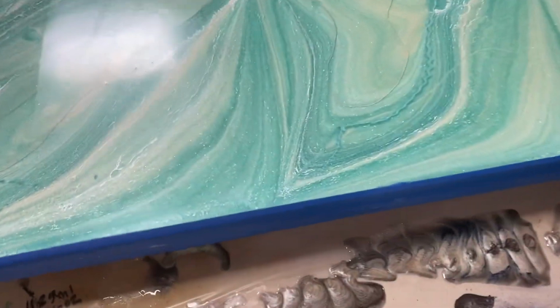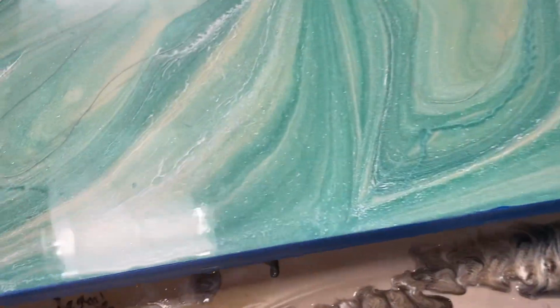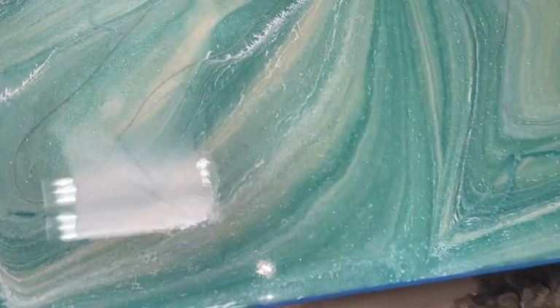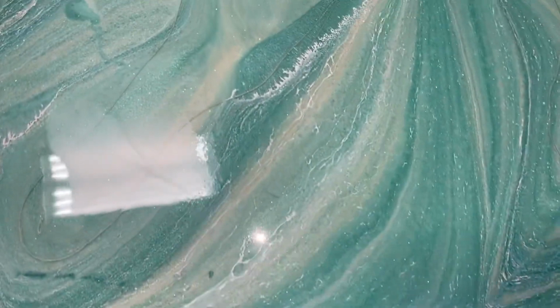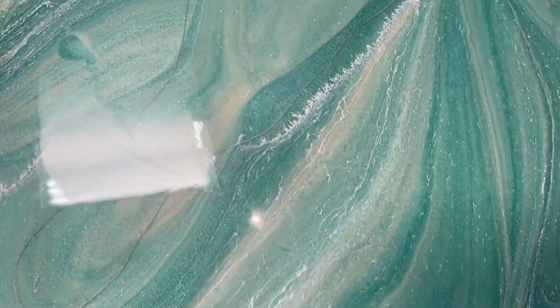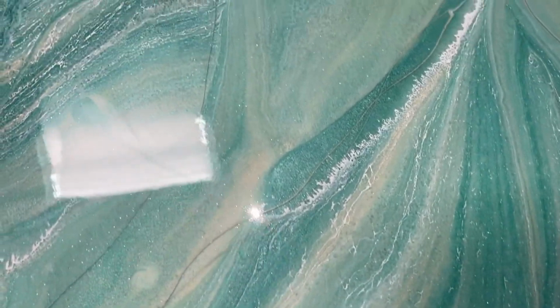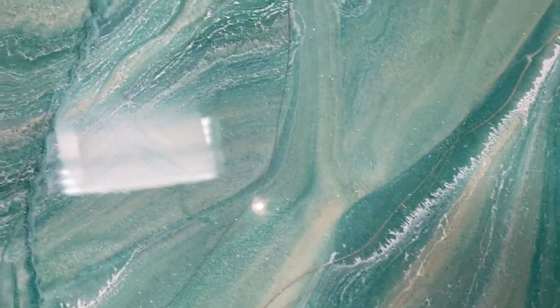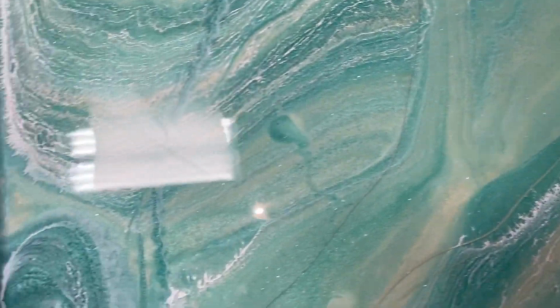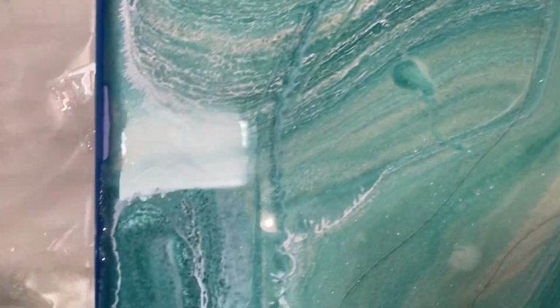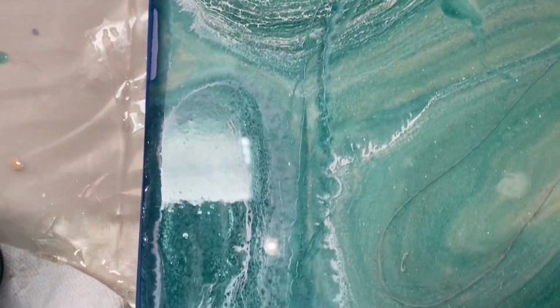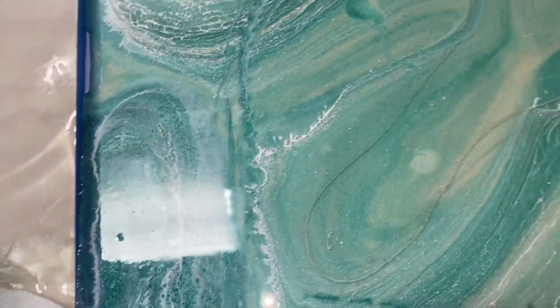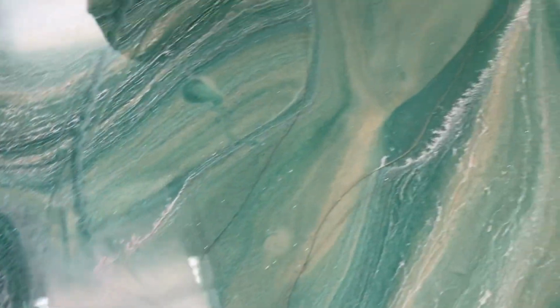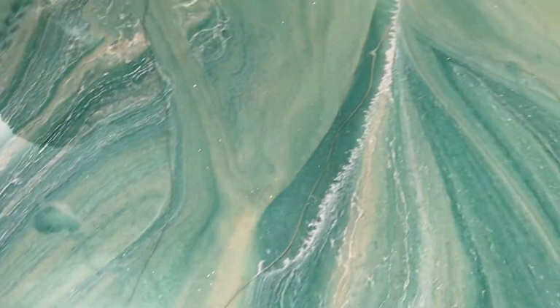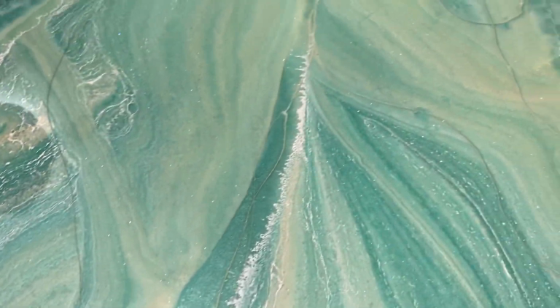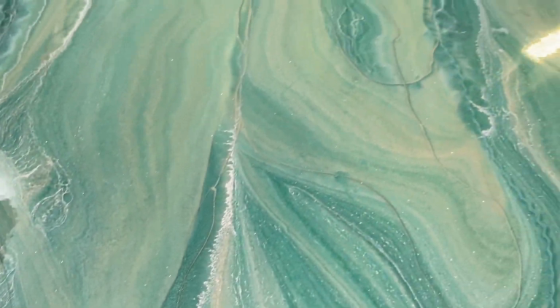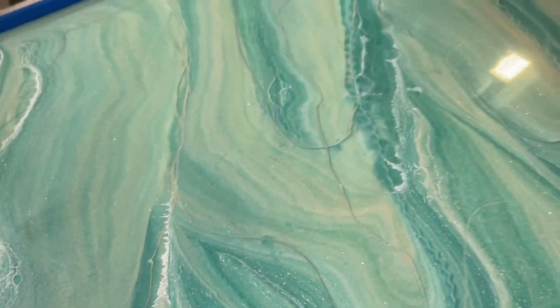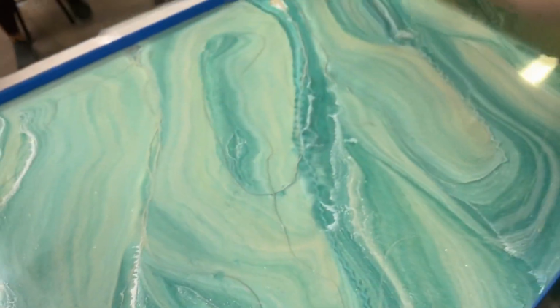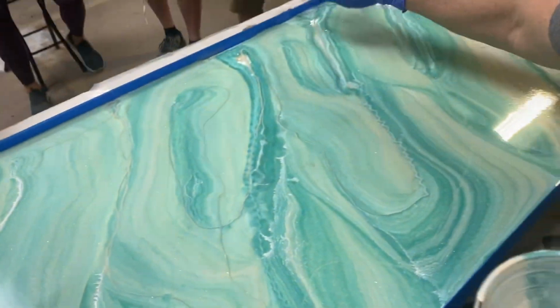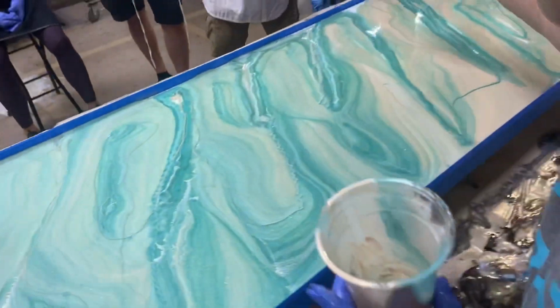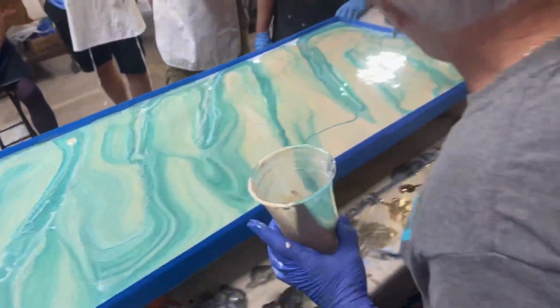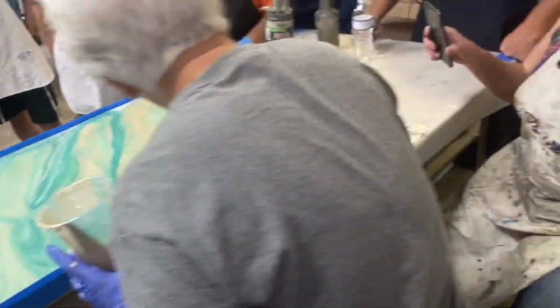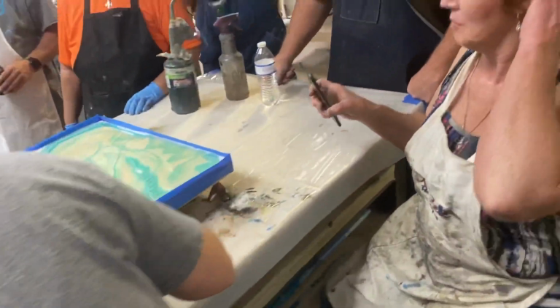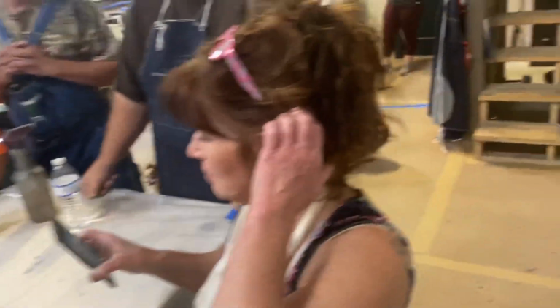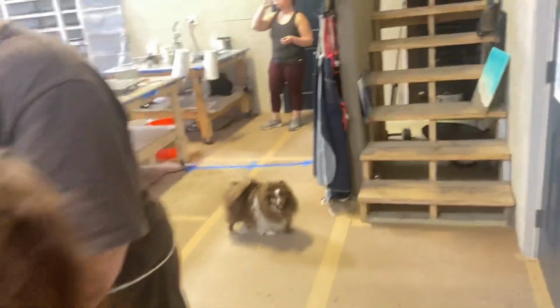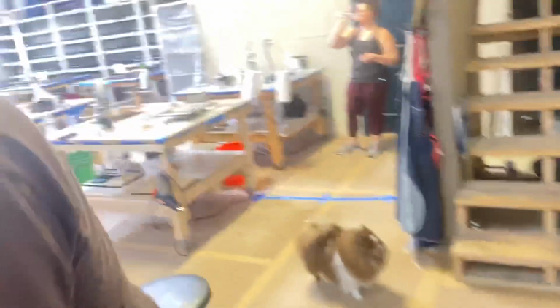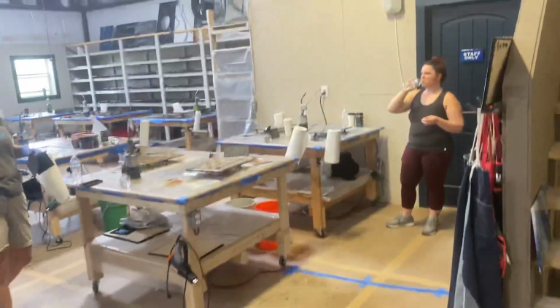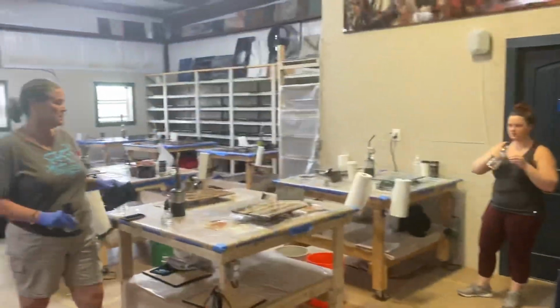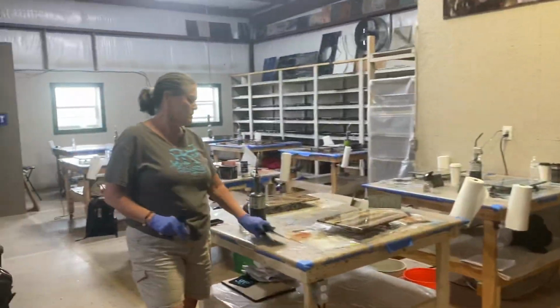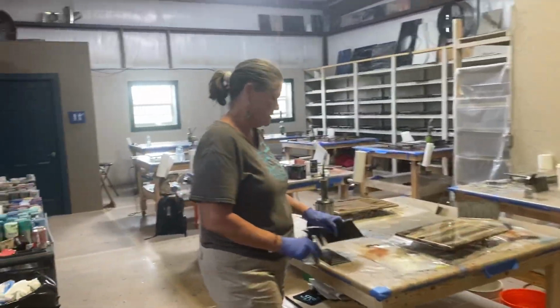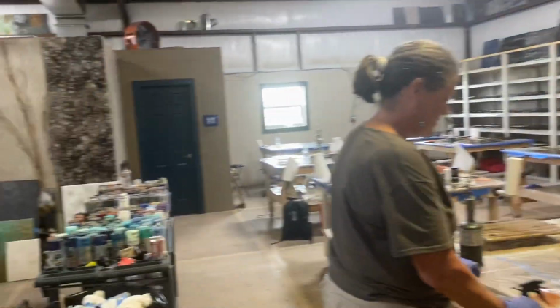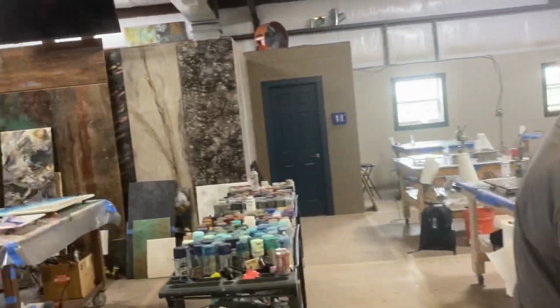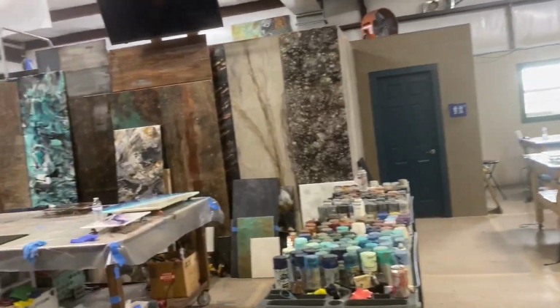Now you can come and touch if you have any real voids. If you see that your resin's not going to the edges, just tap like this. How fun is her studio? I'm going to have one like this when I grow up.